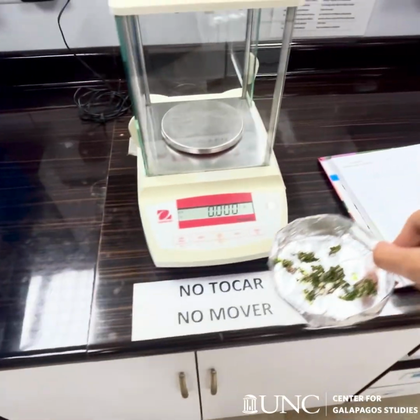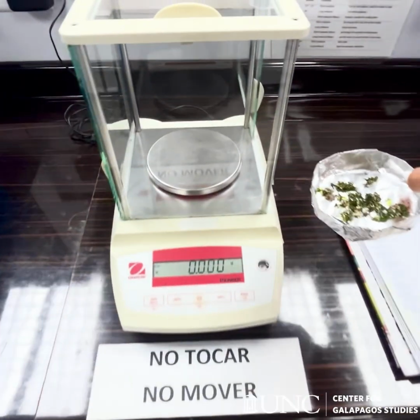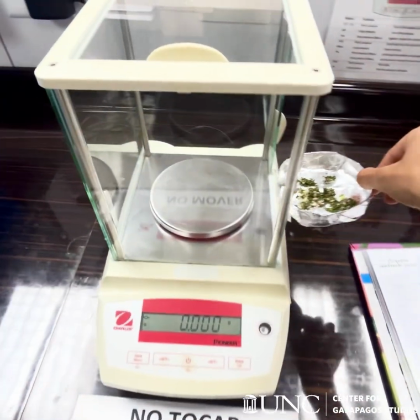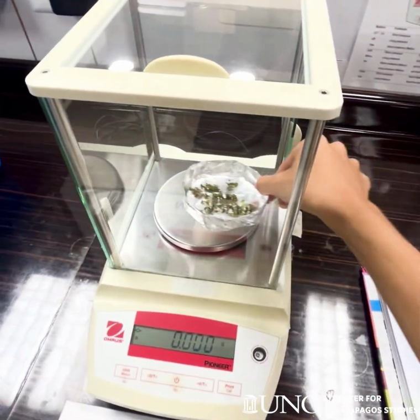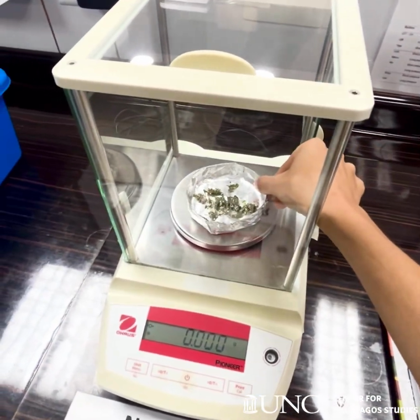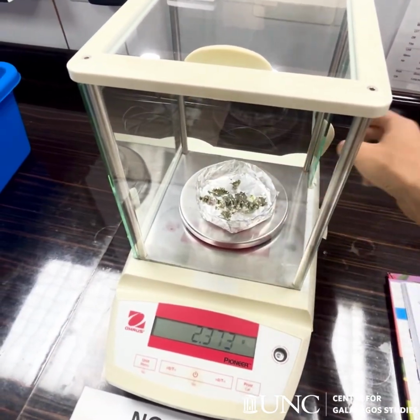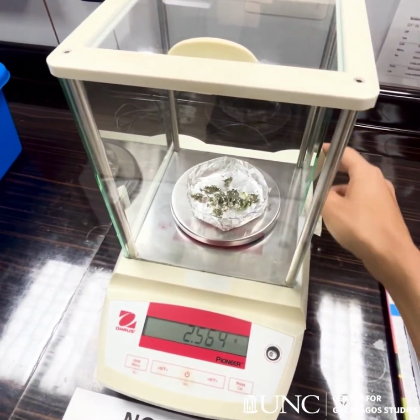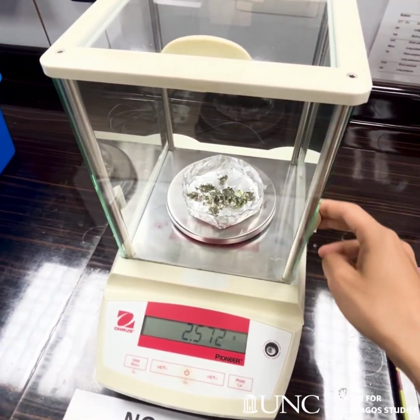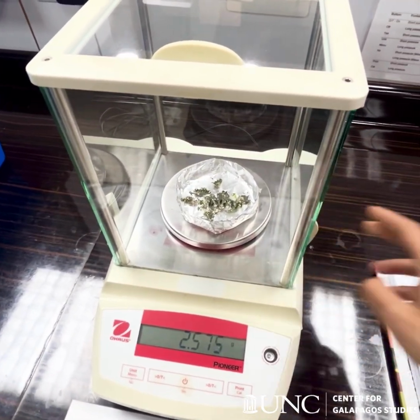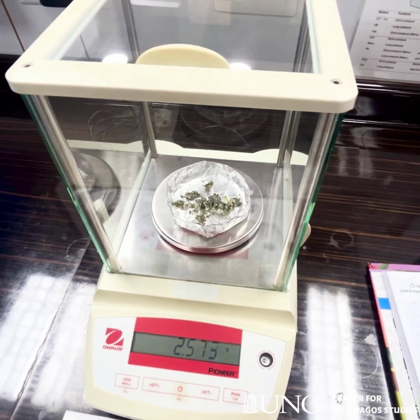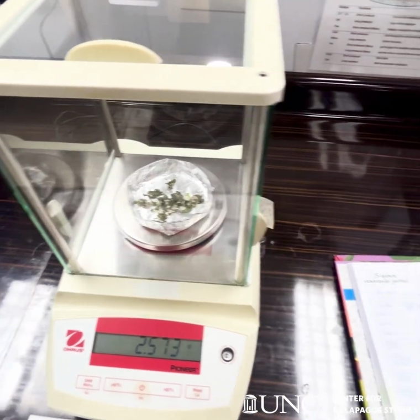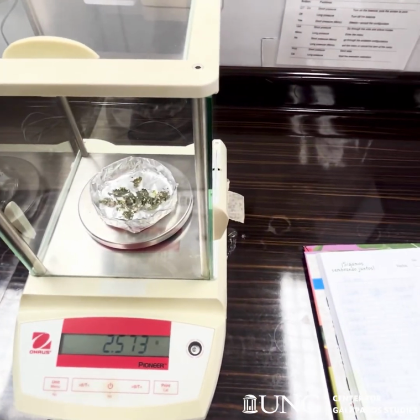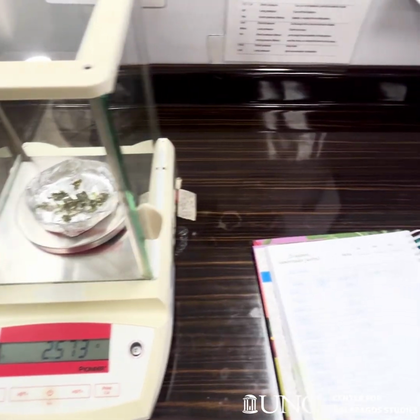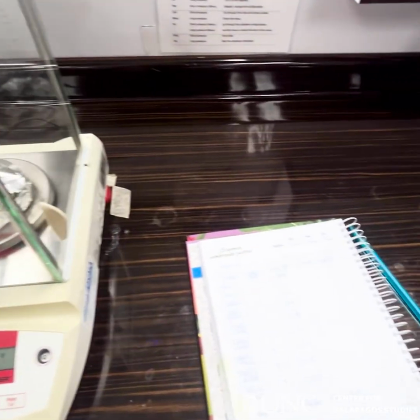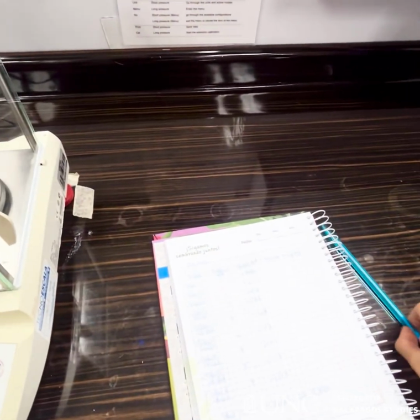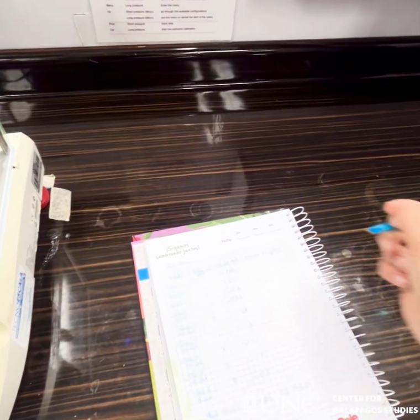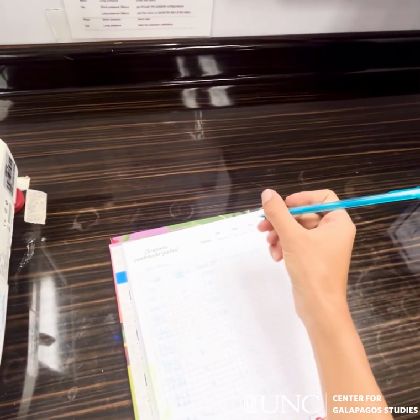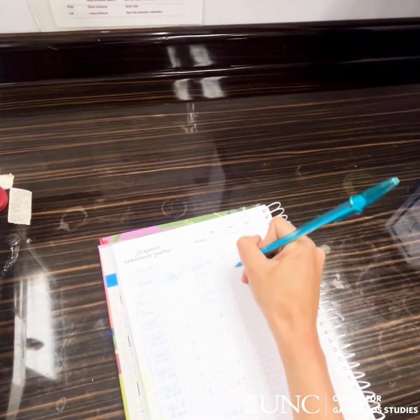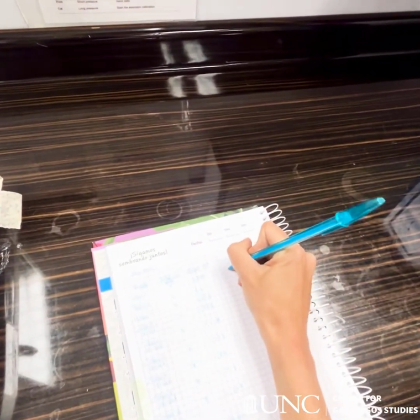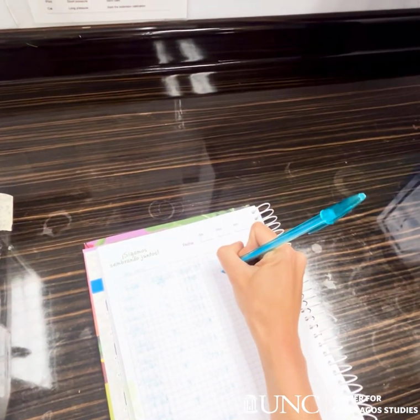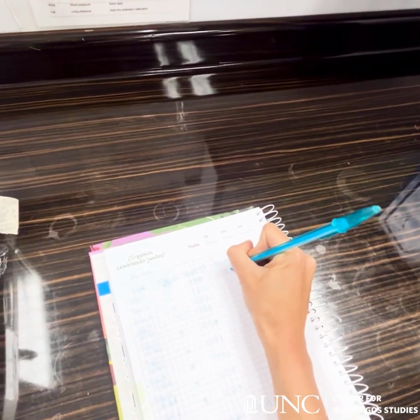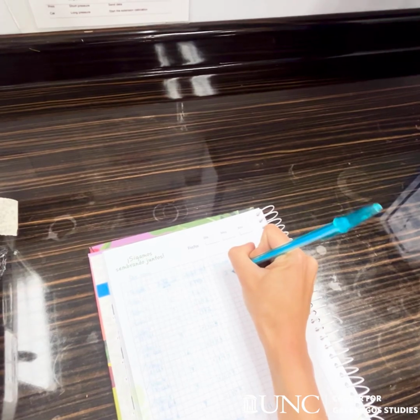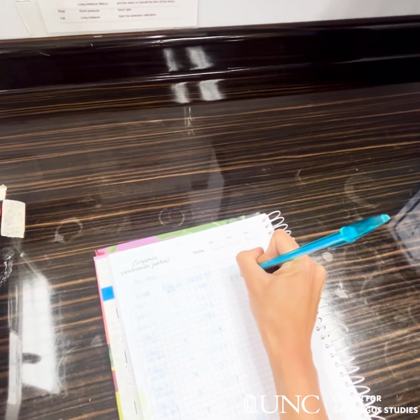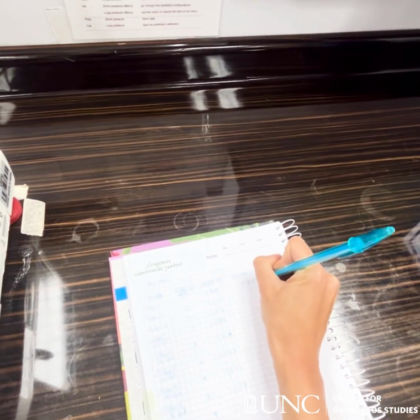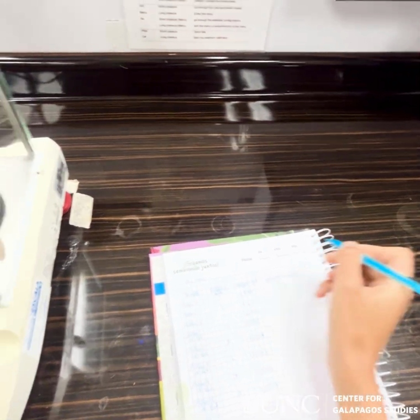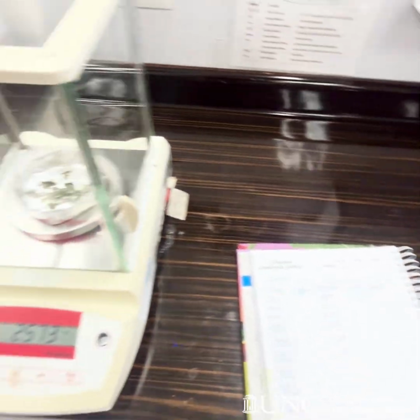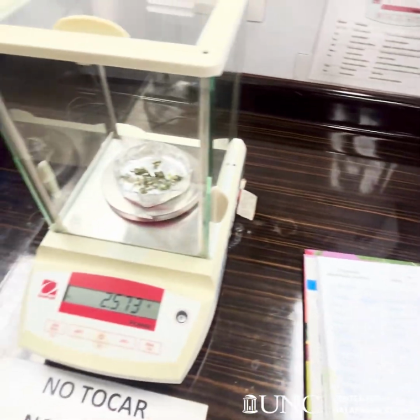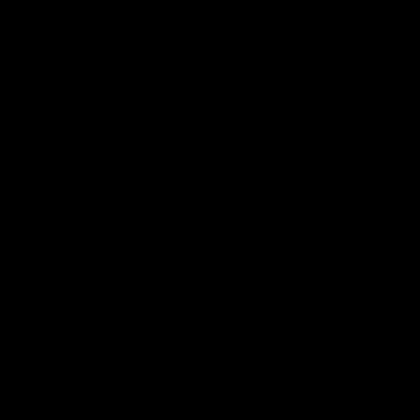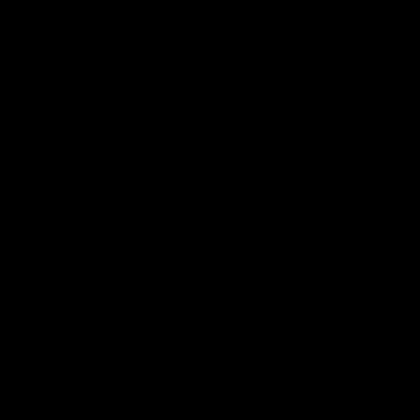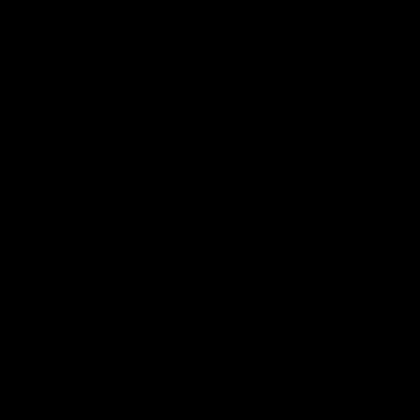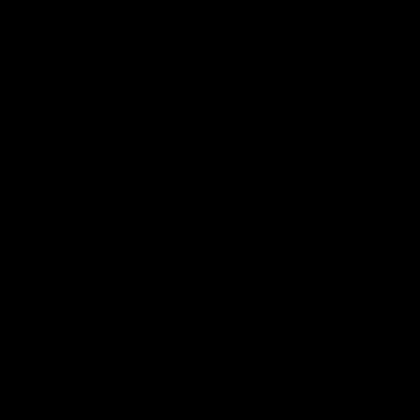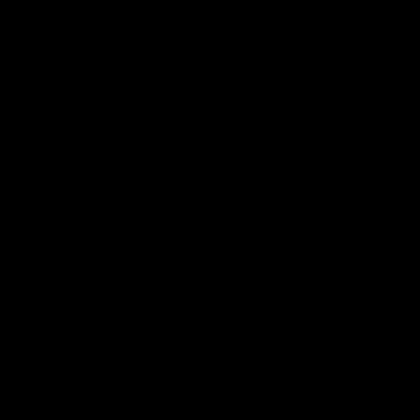After the fieldwork and sample processing, one of the most important steps is recording and backing up all the data we collected throughout the day. And with that we get ready for the next day's work.